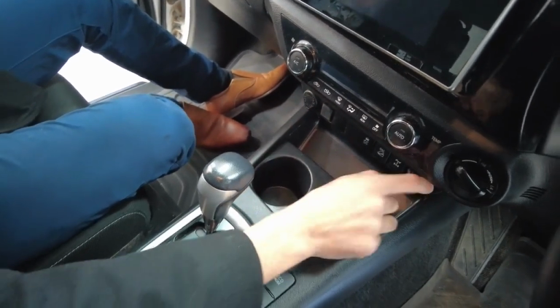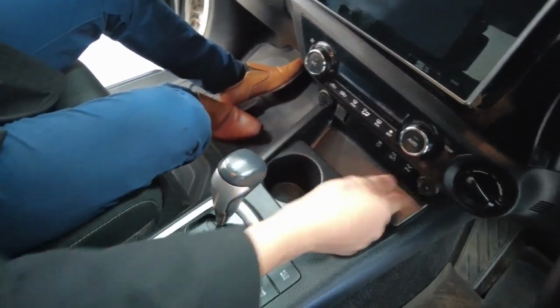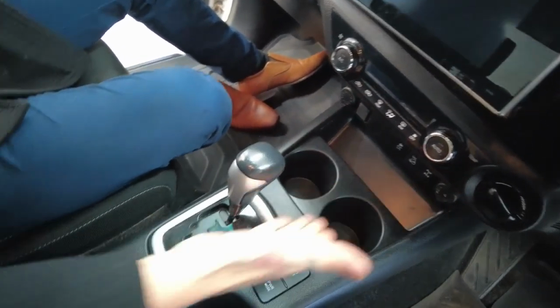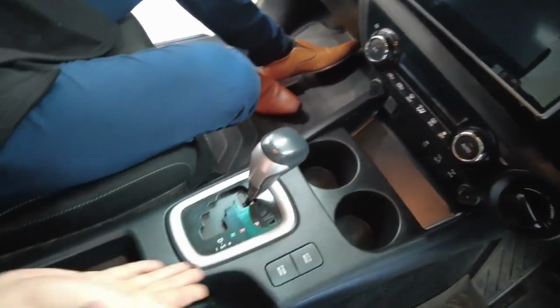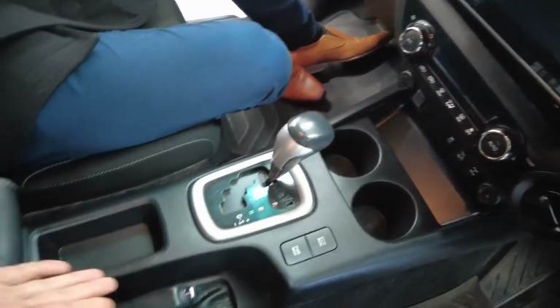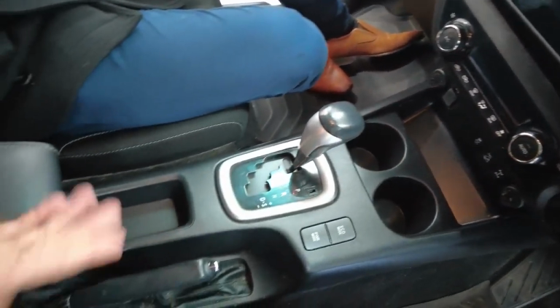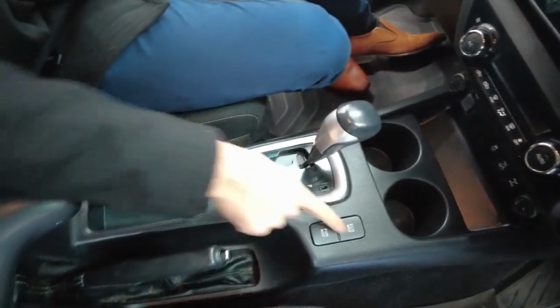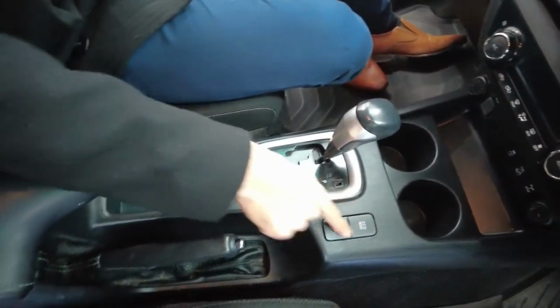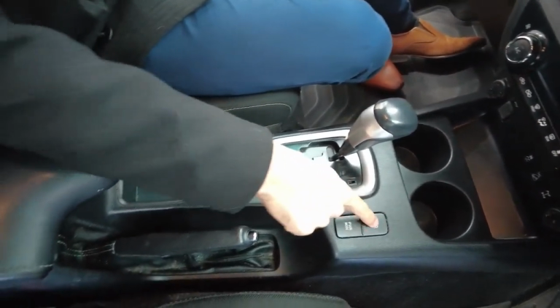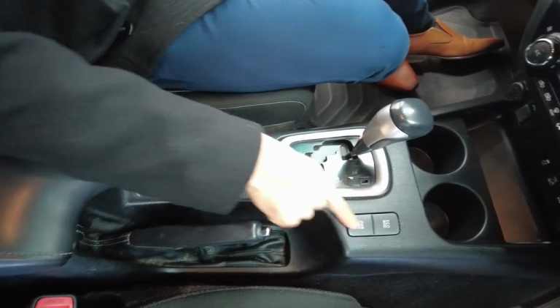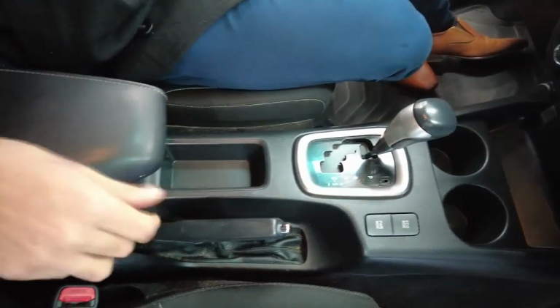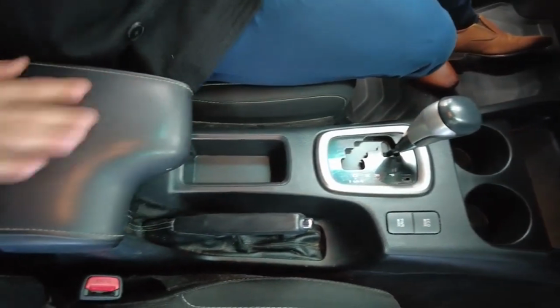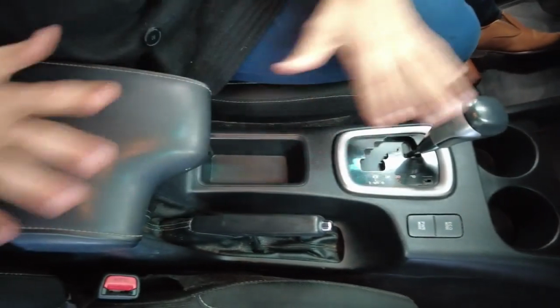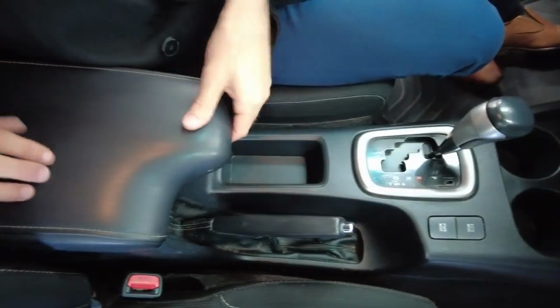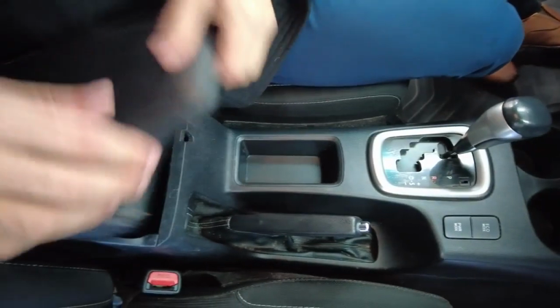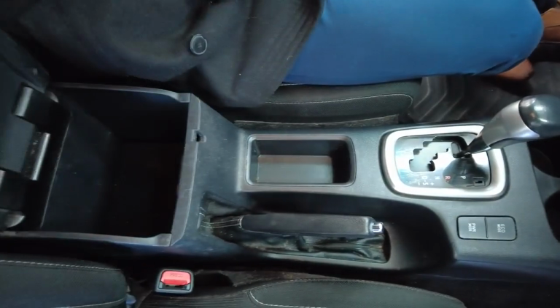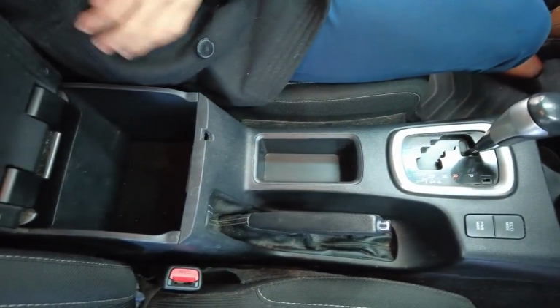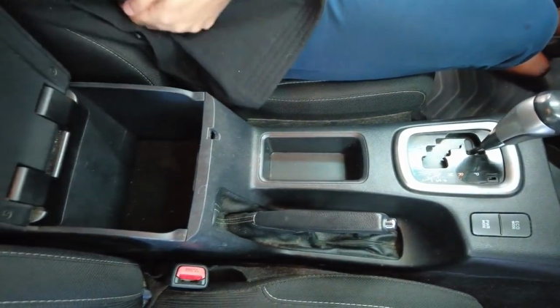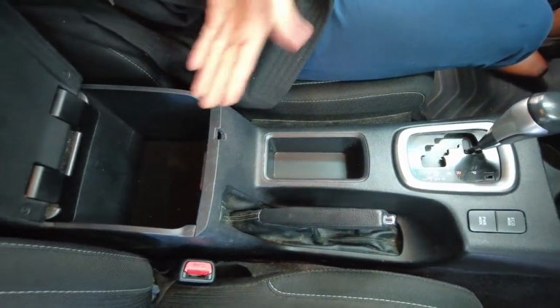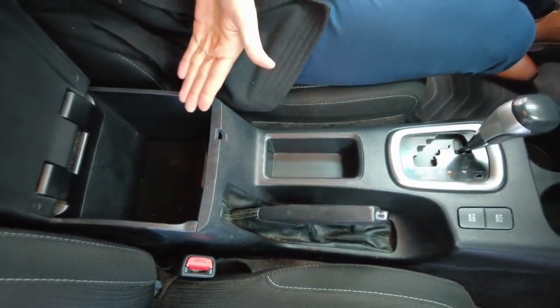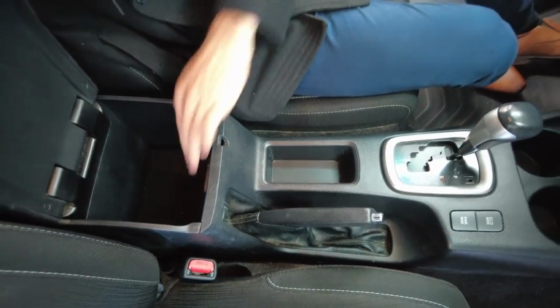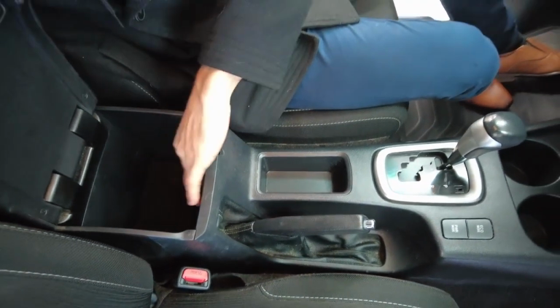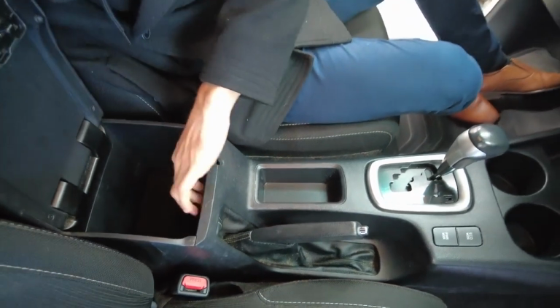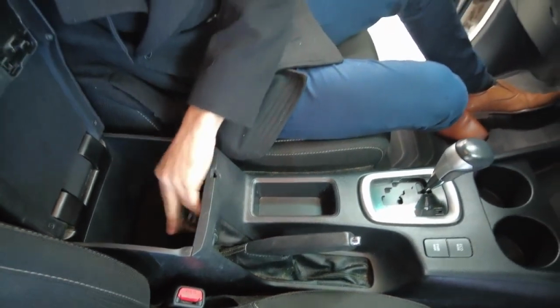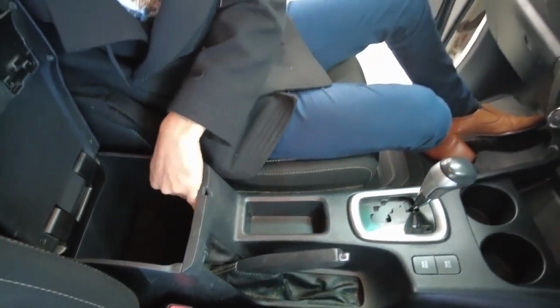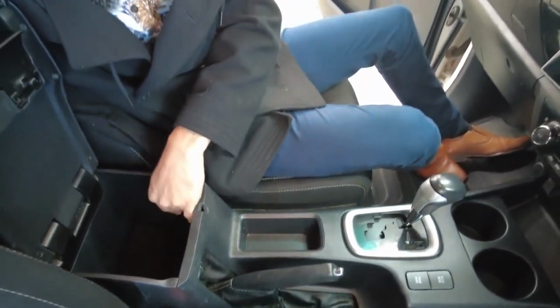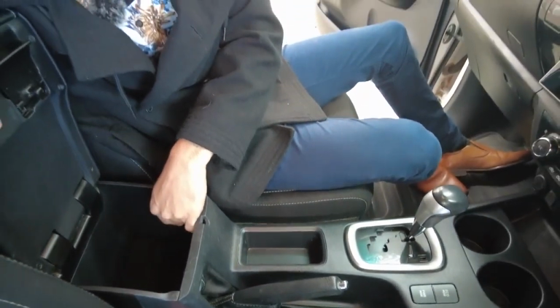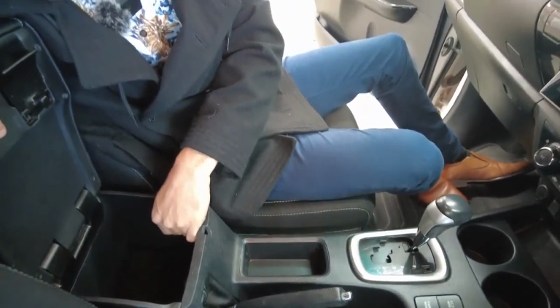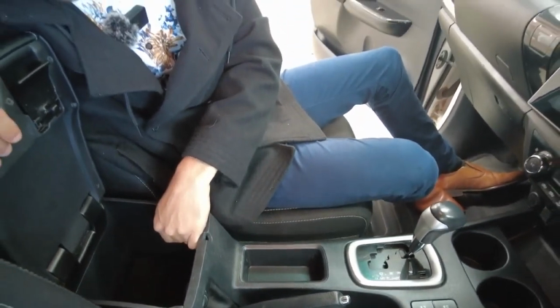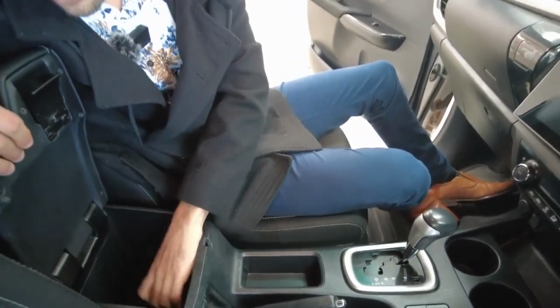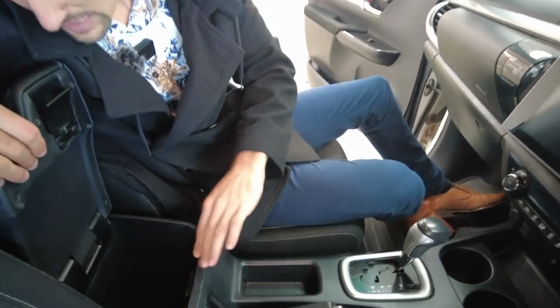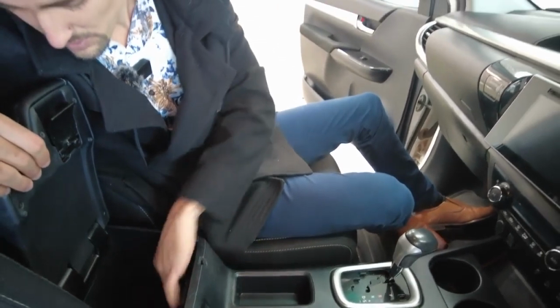As we continue through here, it's all the basics, guys. Drink holders, different modes for your engine, leather finishes about the place. Opening up your centre console, you've got a bit of storage space in here, and a 220-volt power supply.